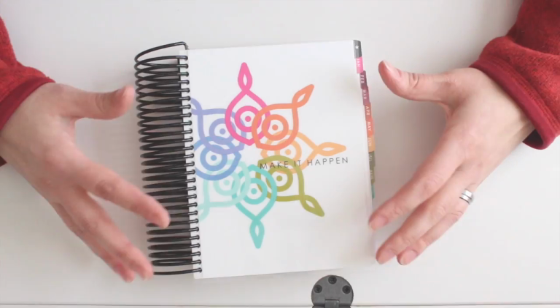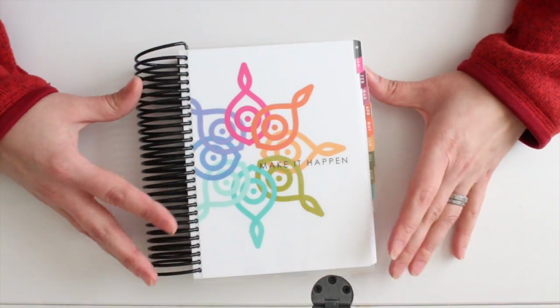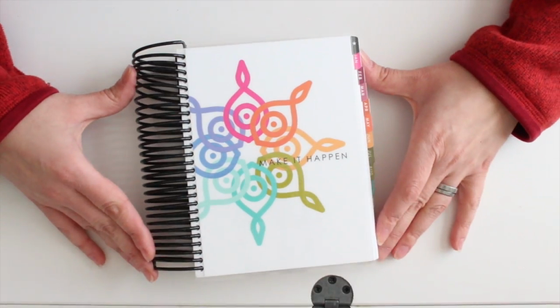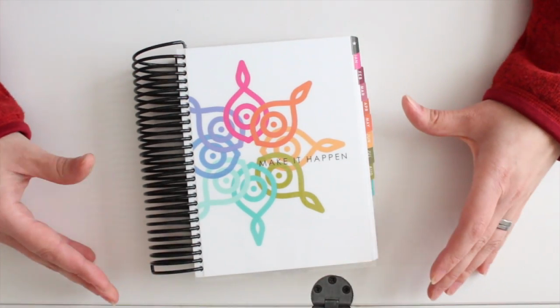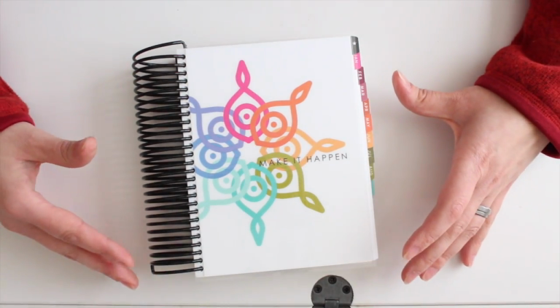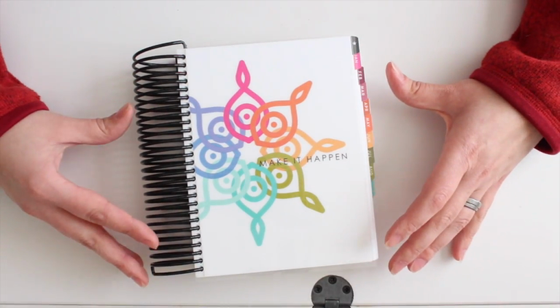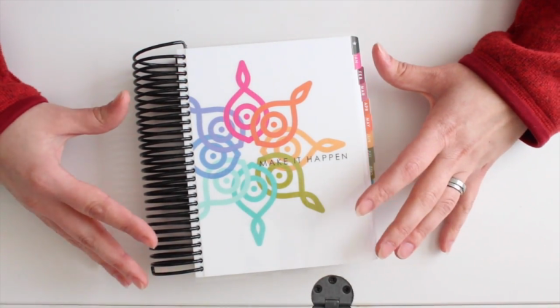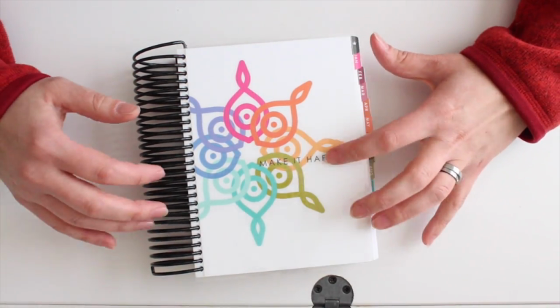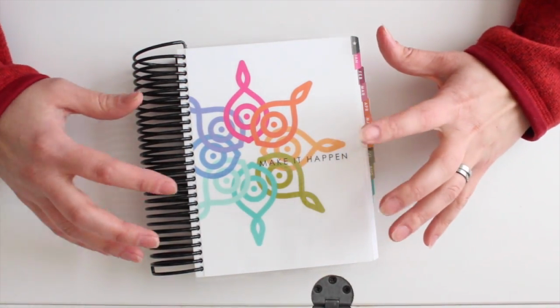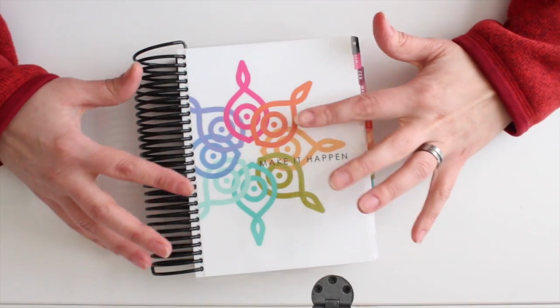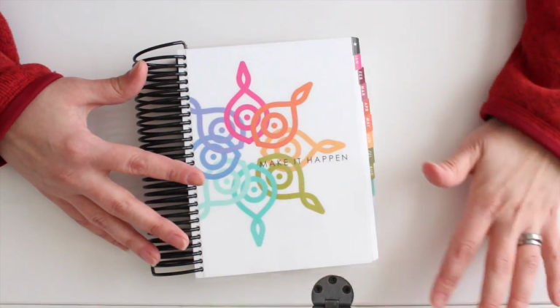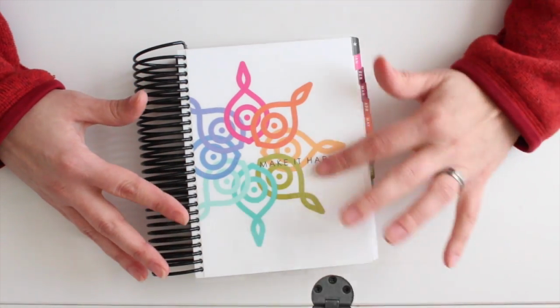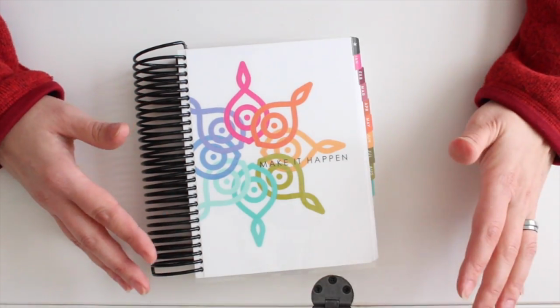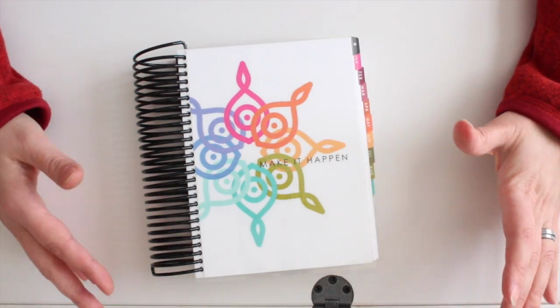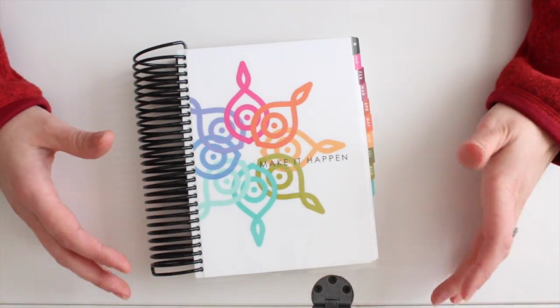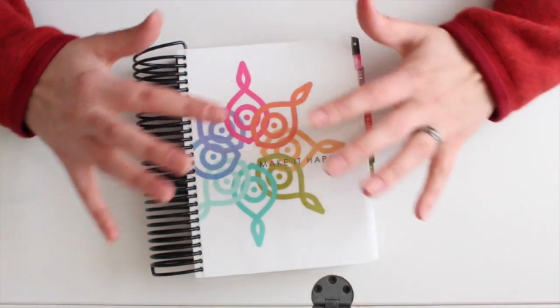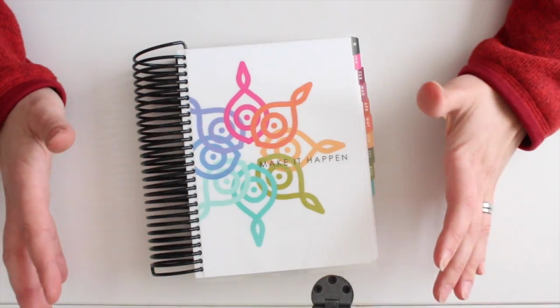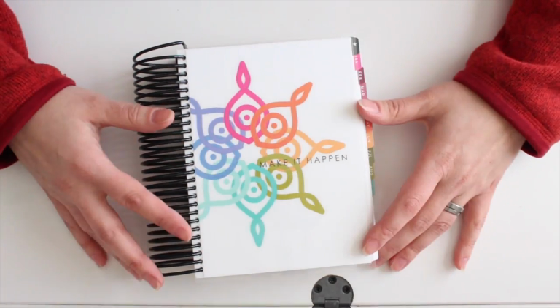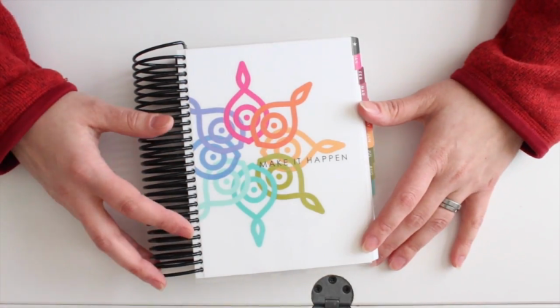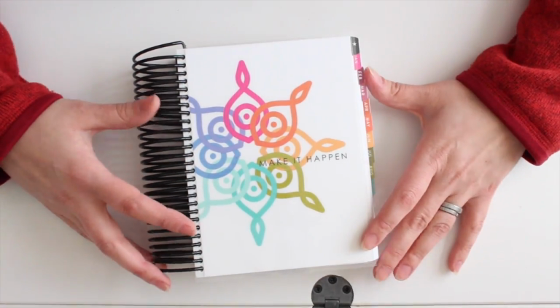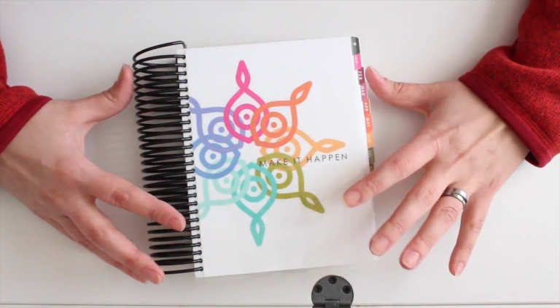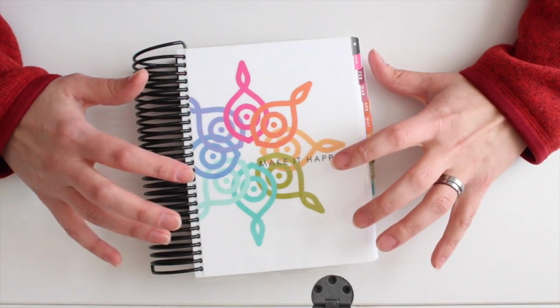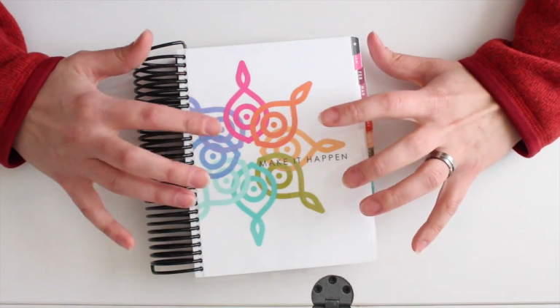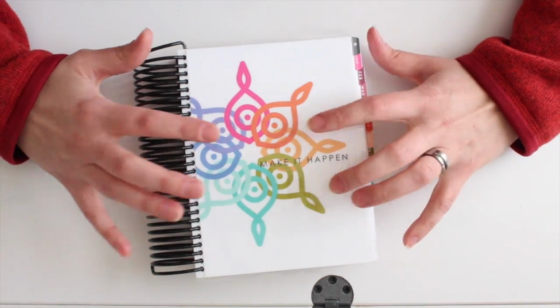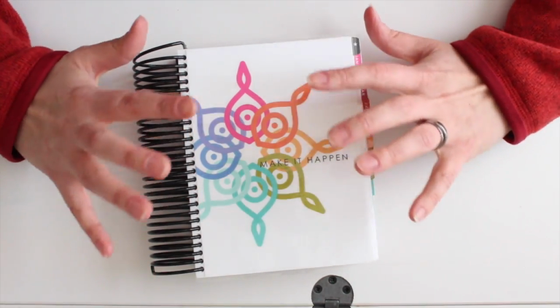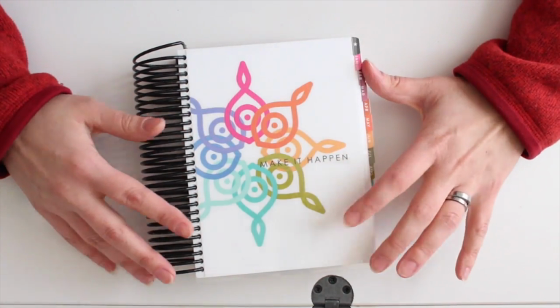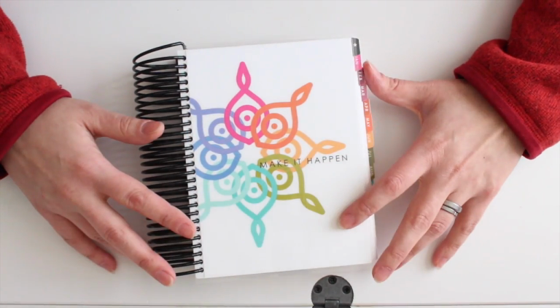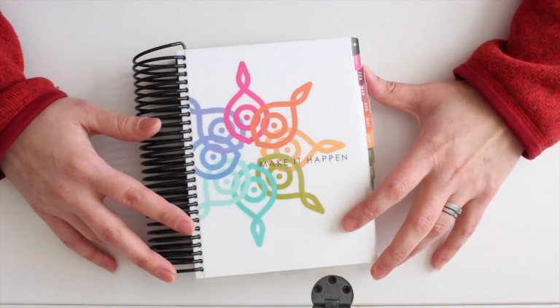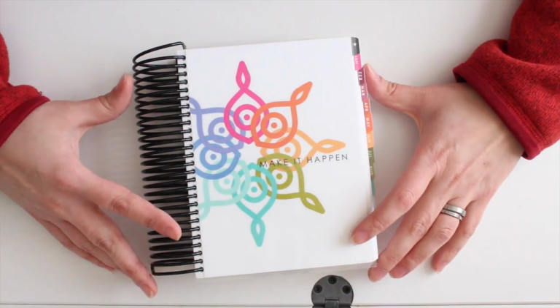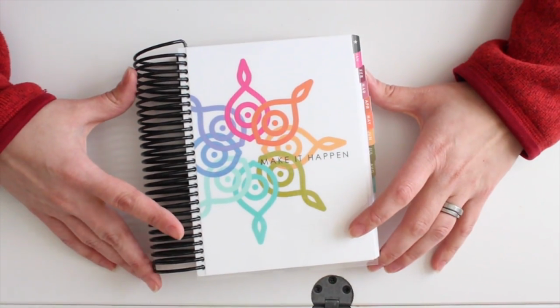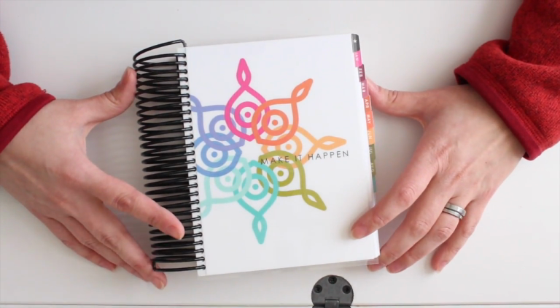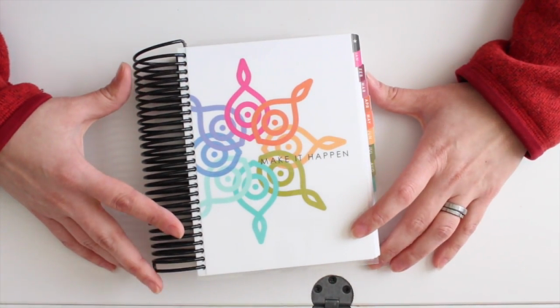Hi everybody! This is Lizzie Jones and I'm here to share my initial thoughts about the Women's Inked Planner. I haven't really done anything with it yet, so this is just straight out of the box what I think about the planner itself.